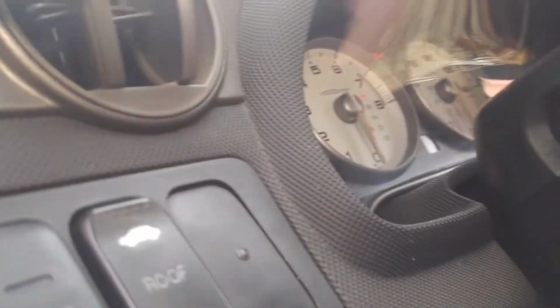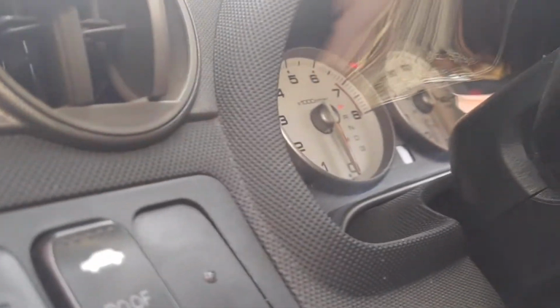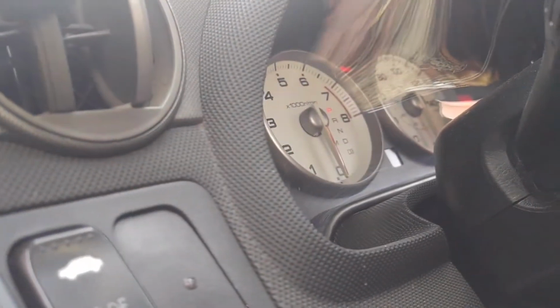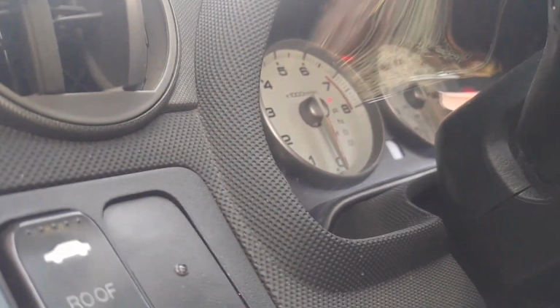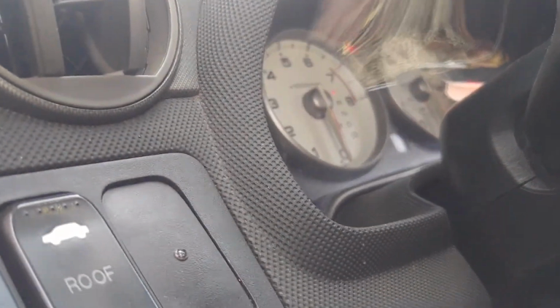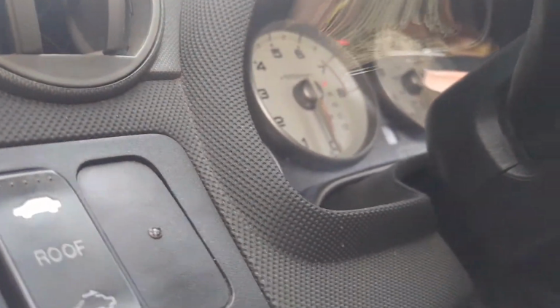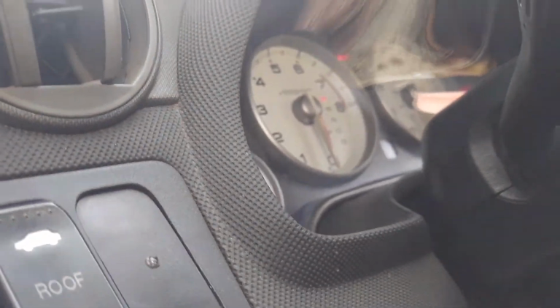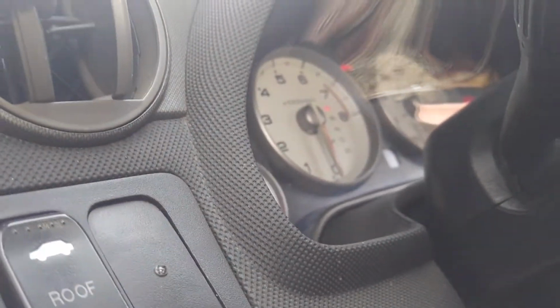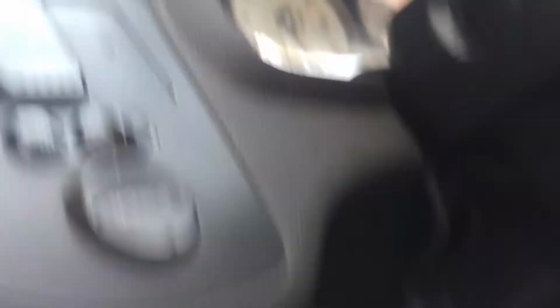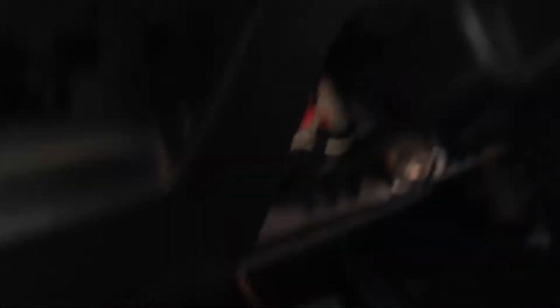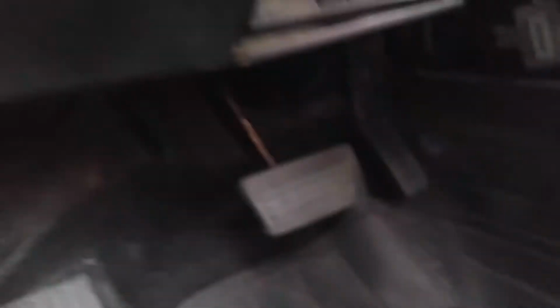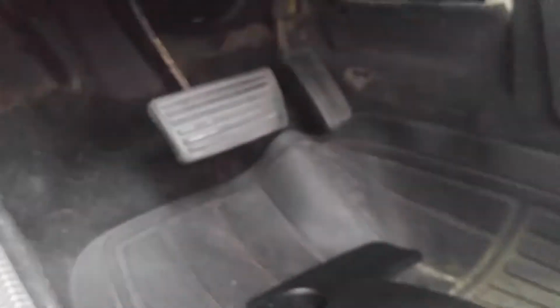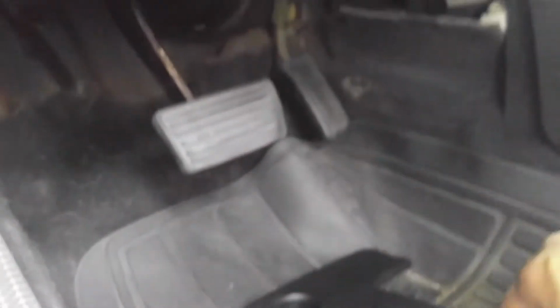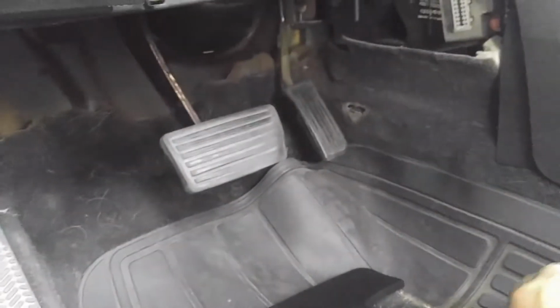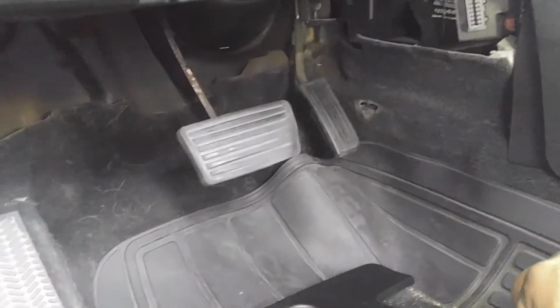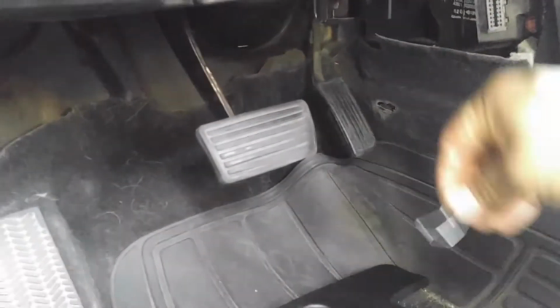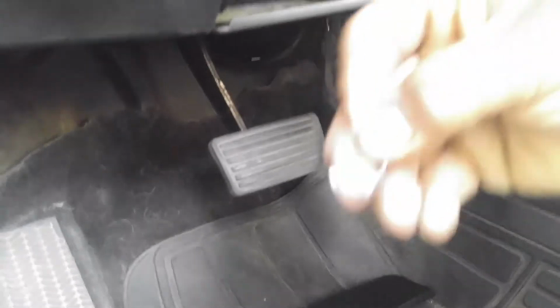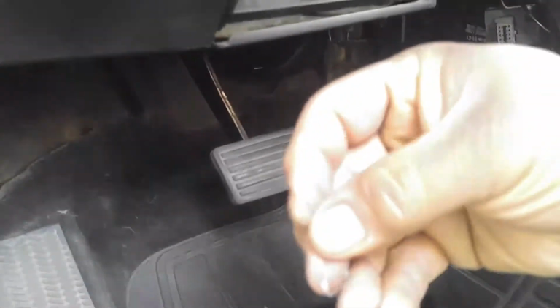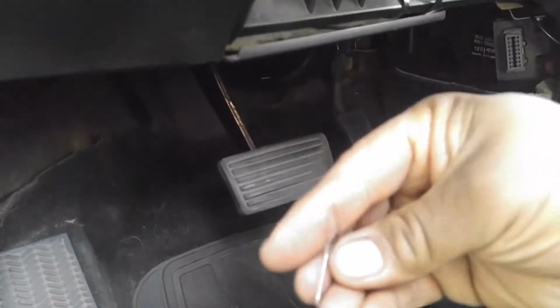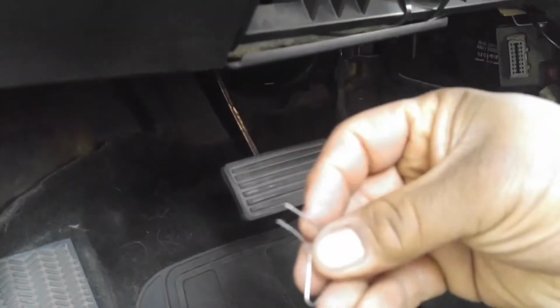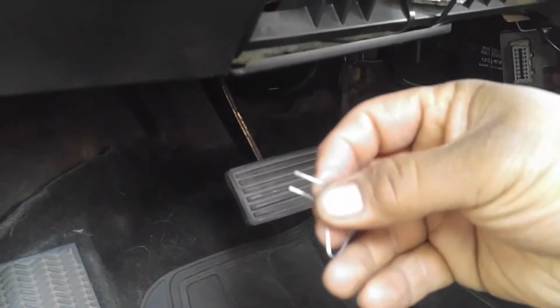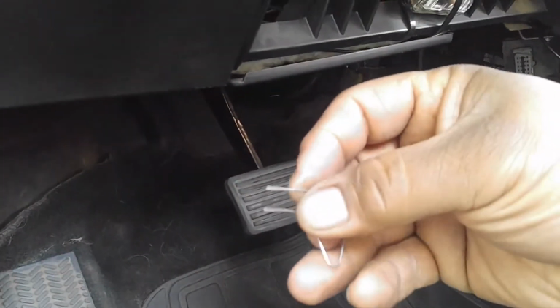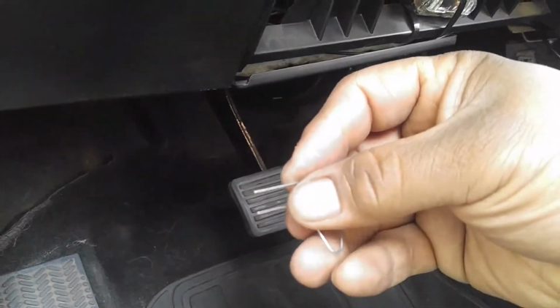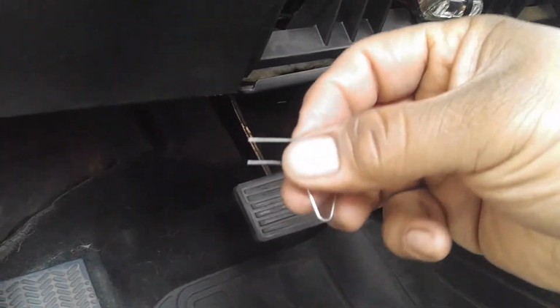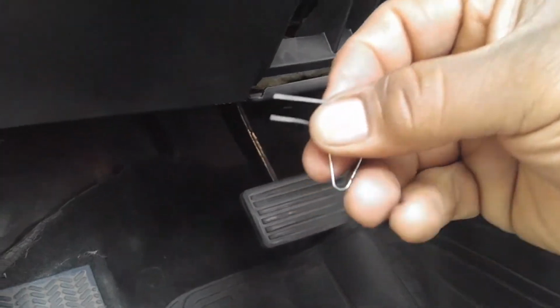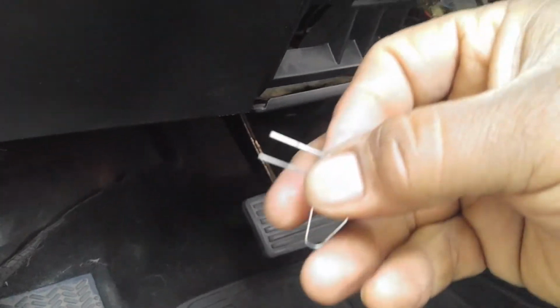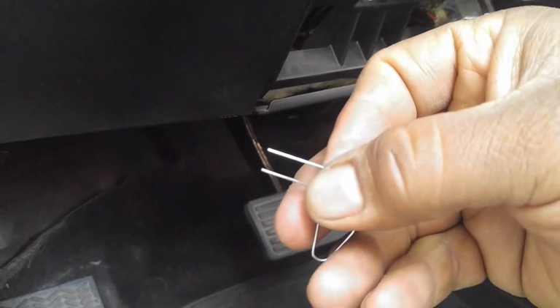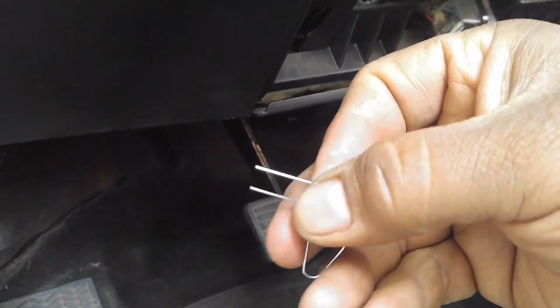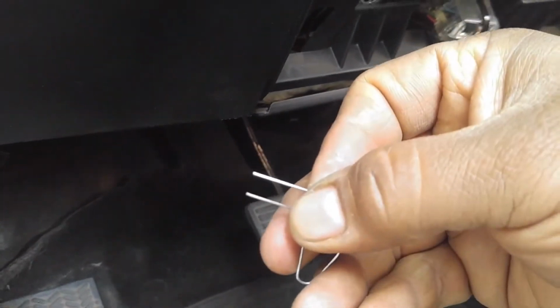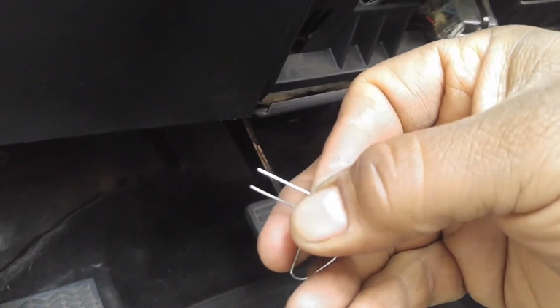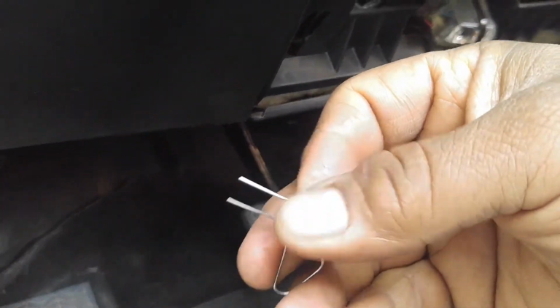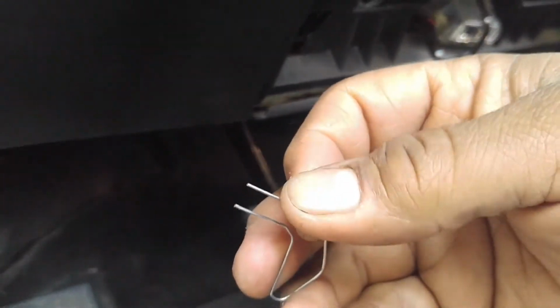This is the second part — the first part didn't go so good. Anyways, paperclip: I didn't adjust it right, it wasn't making contact.